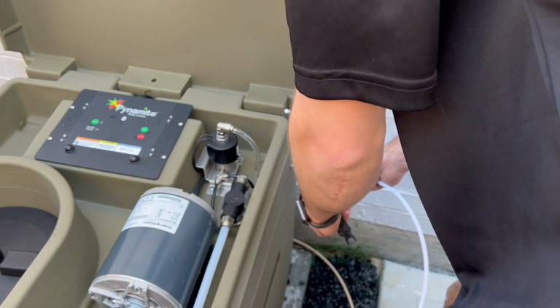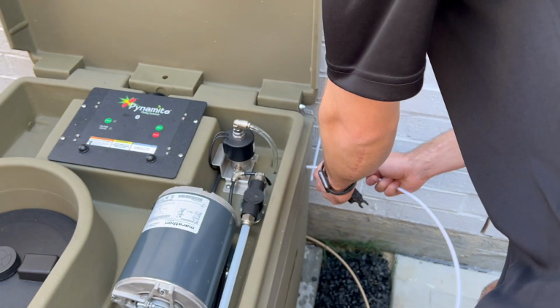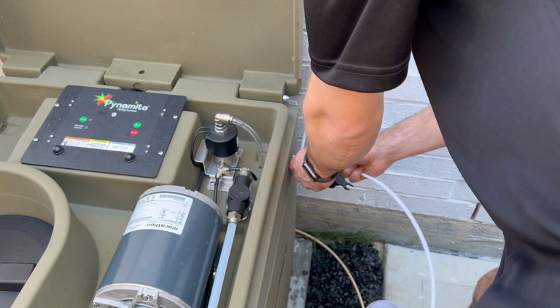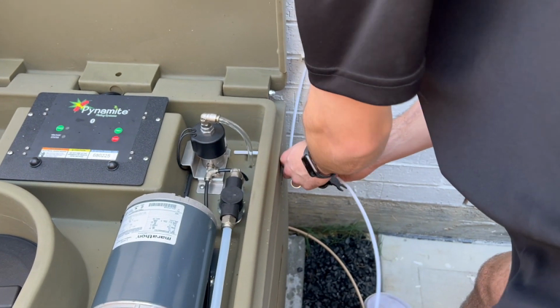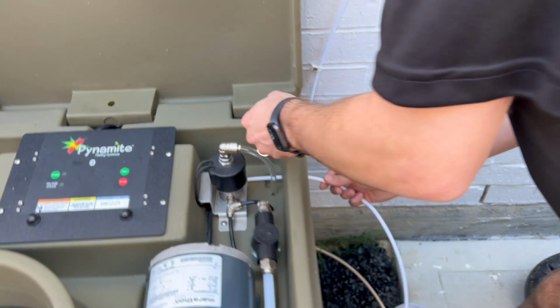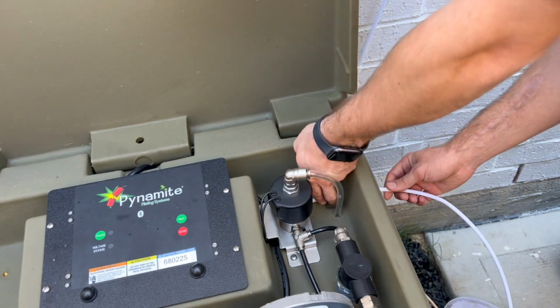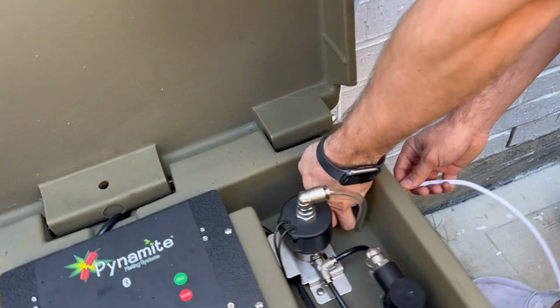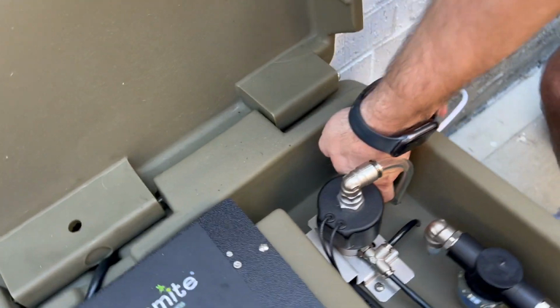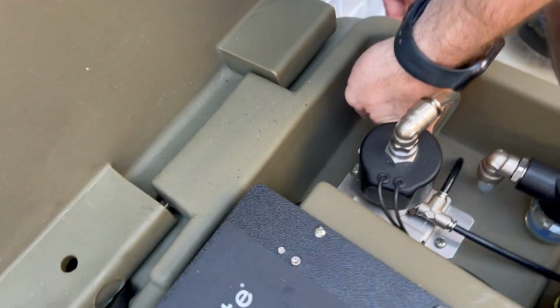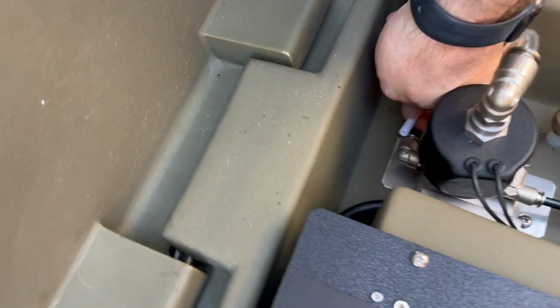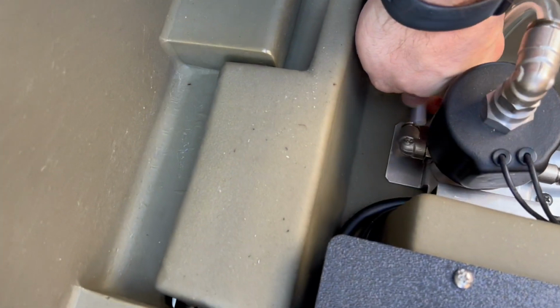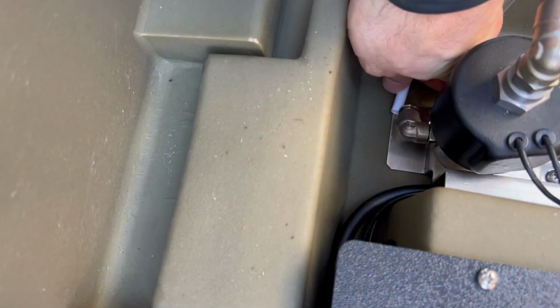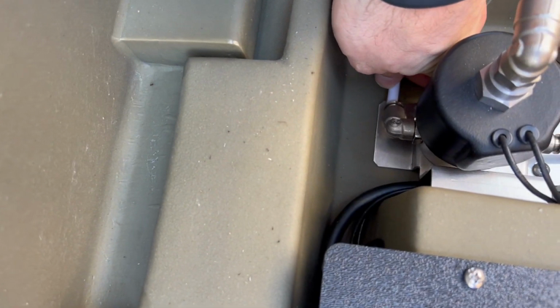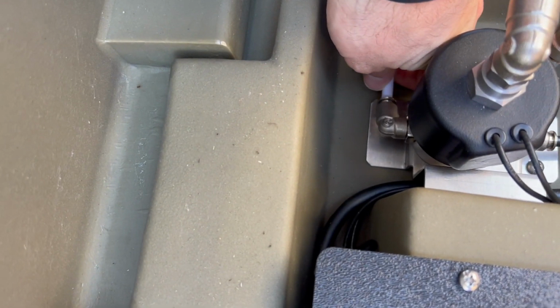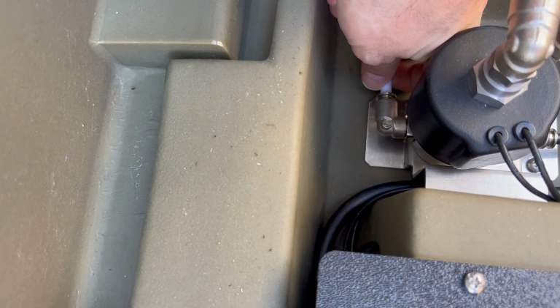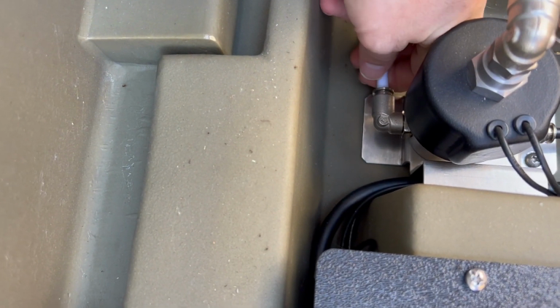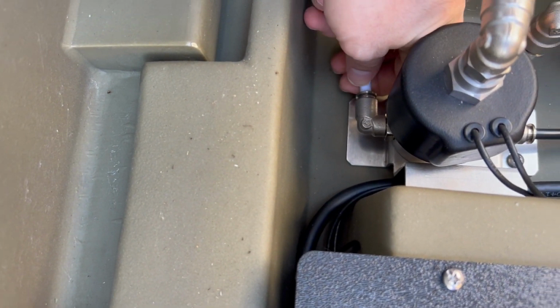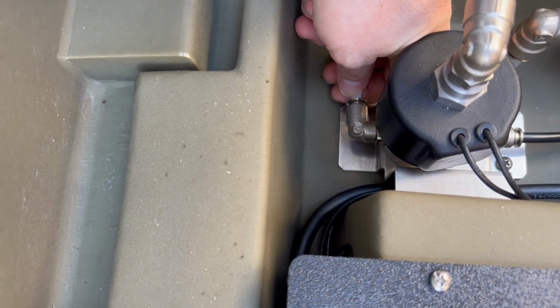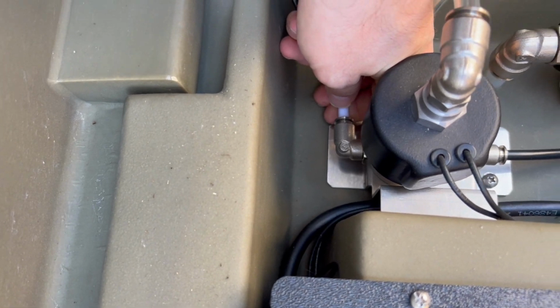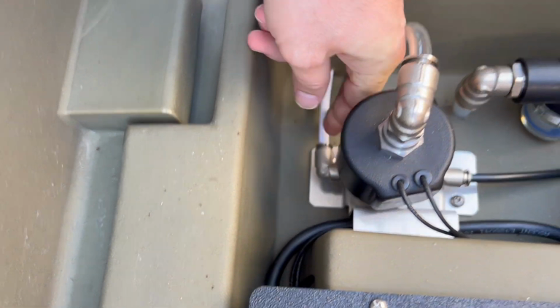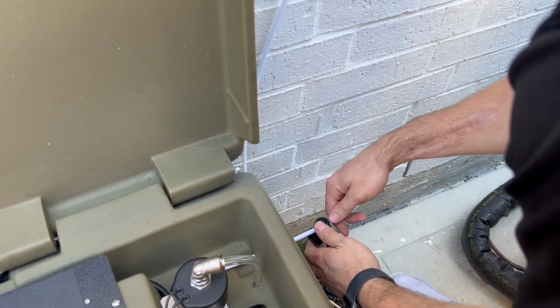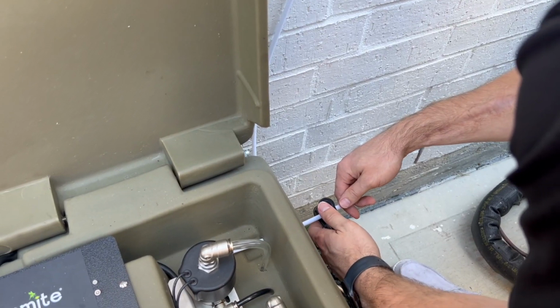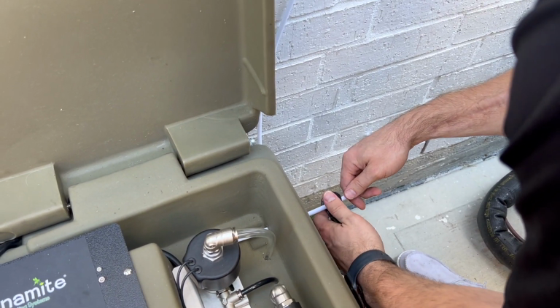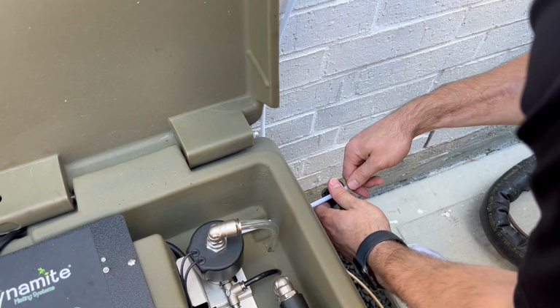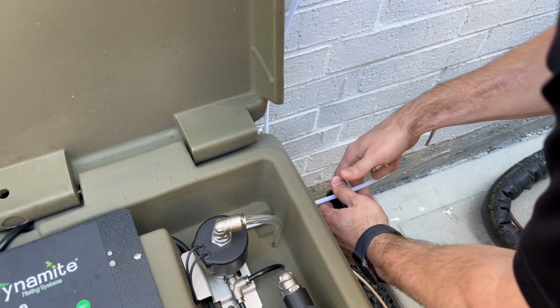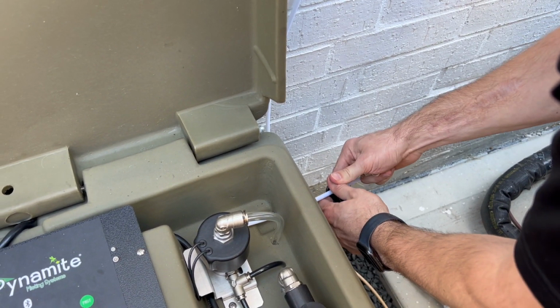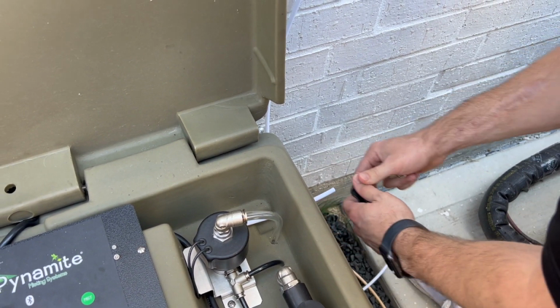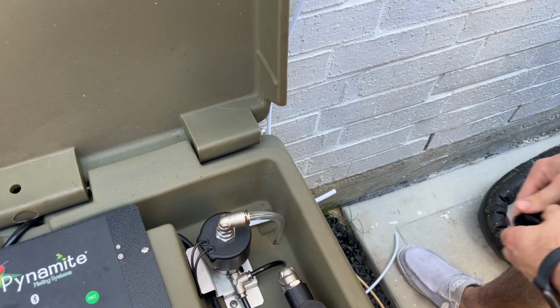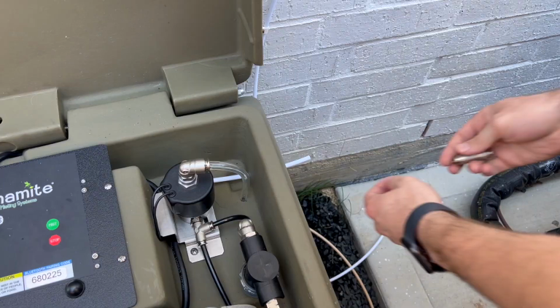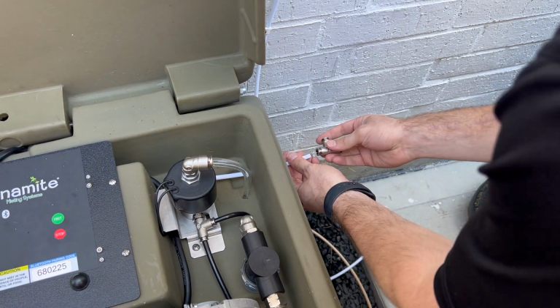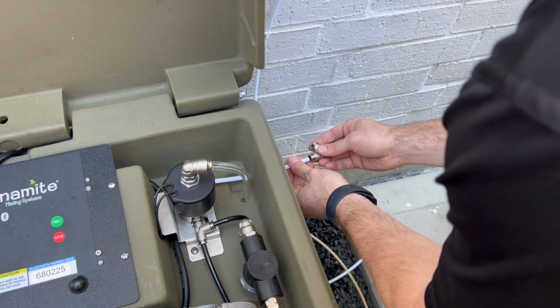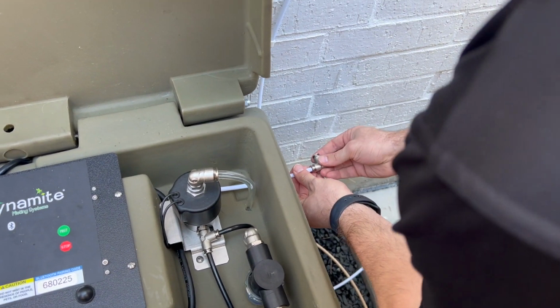Once the system is in place, feed the tubing from outside of the cube in through the nozzle circuit outlet and into the nozzle circuit fitting. If you are running tubing in two directions, cut the tubing just outside the cube and put in a T.